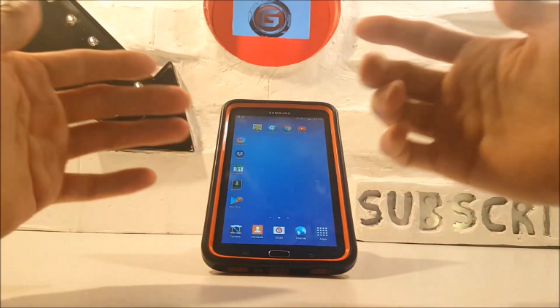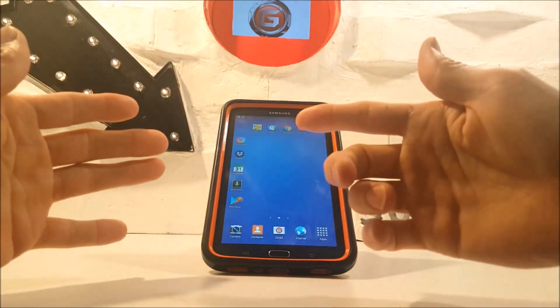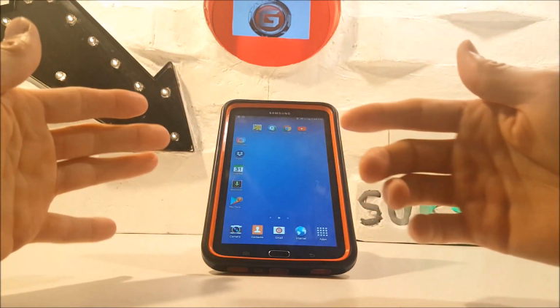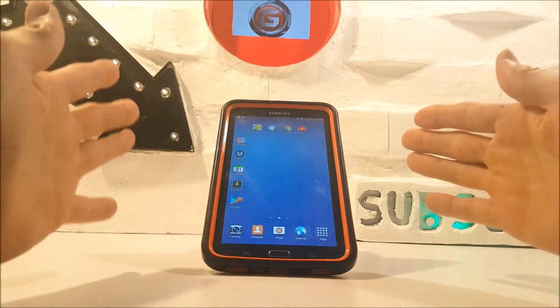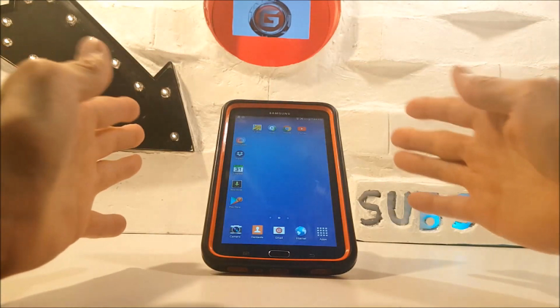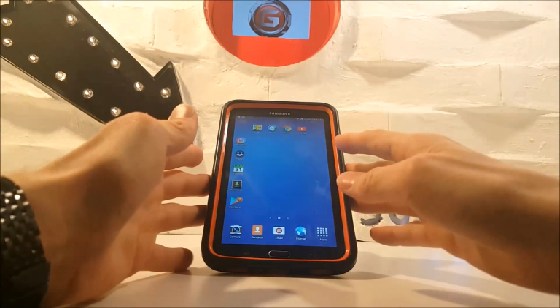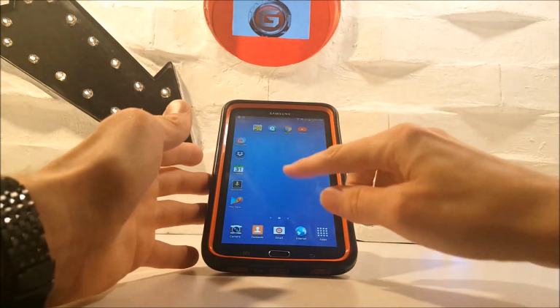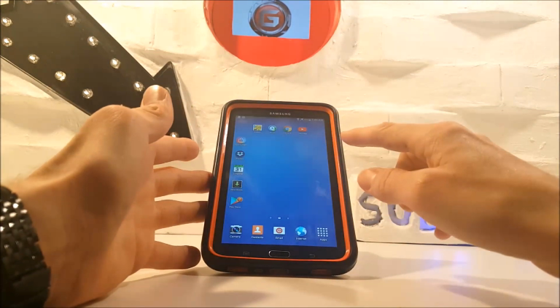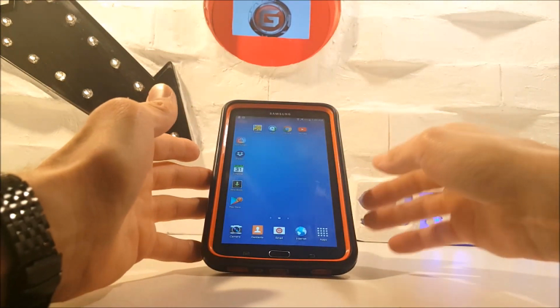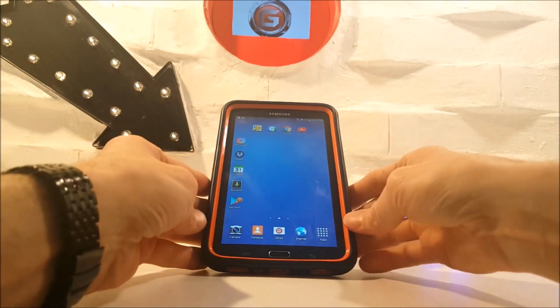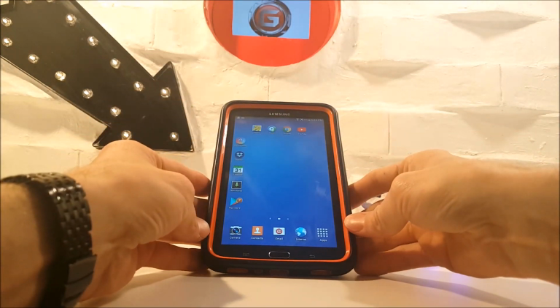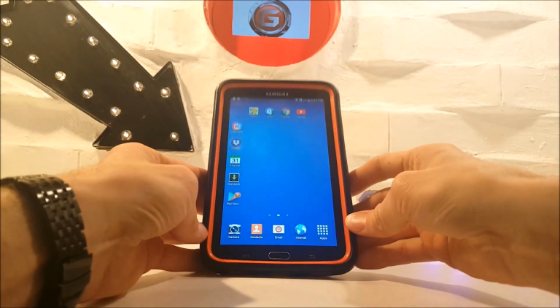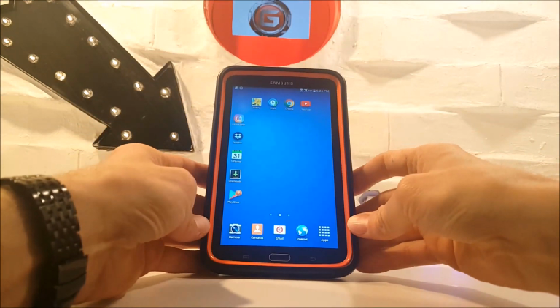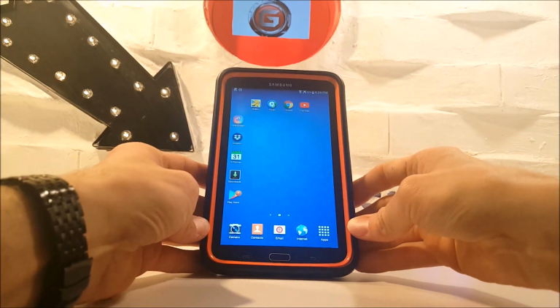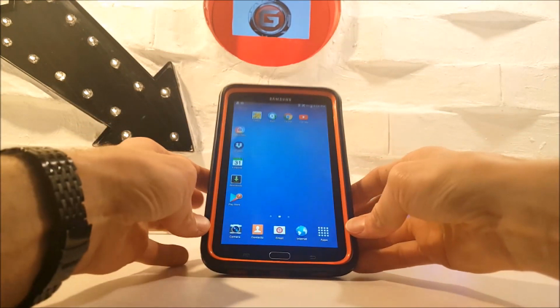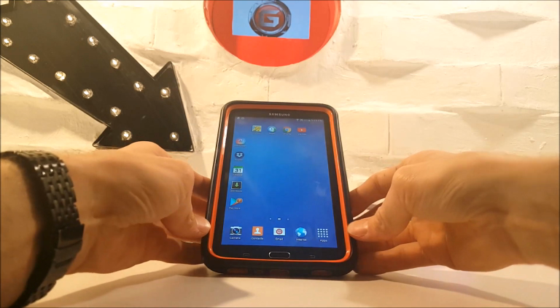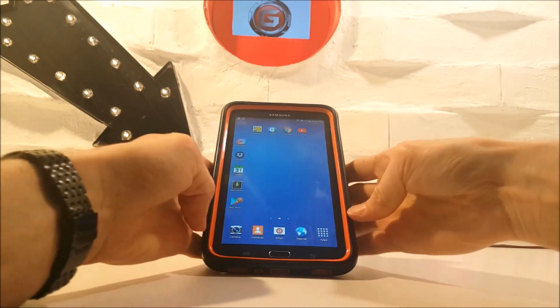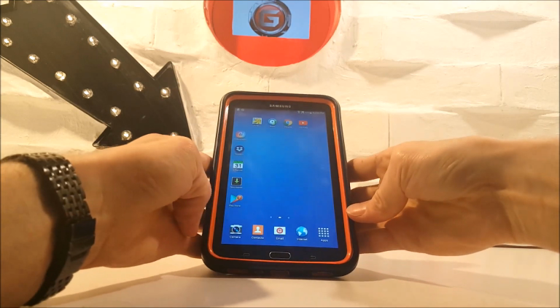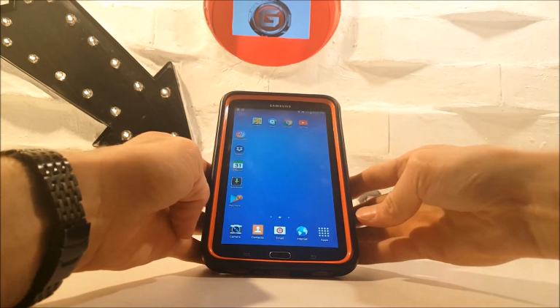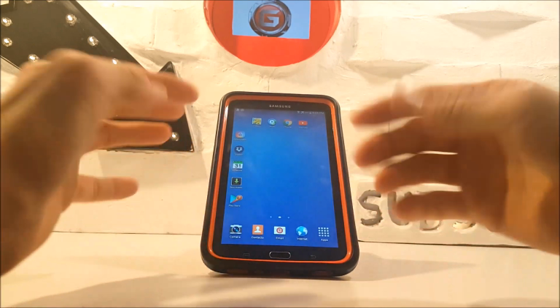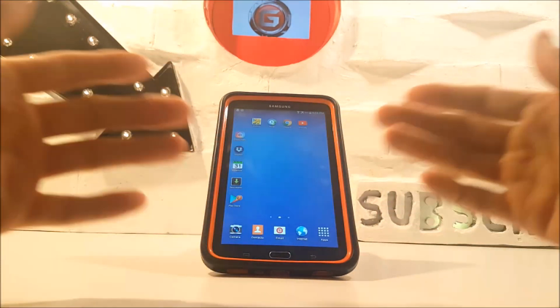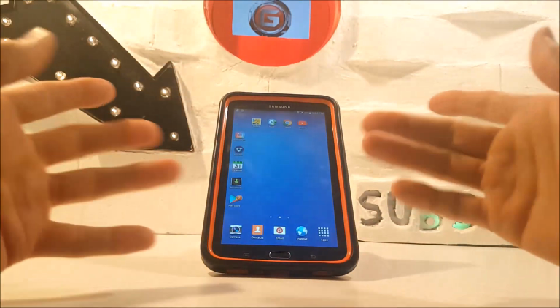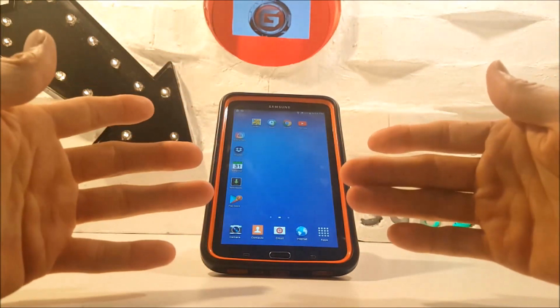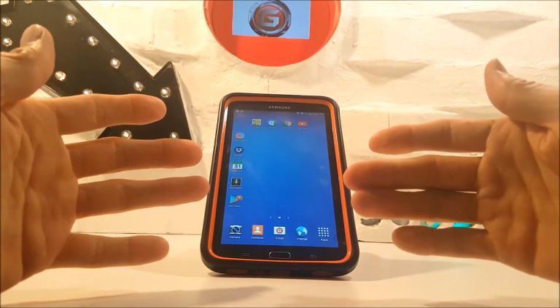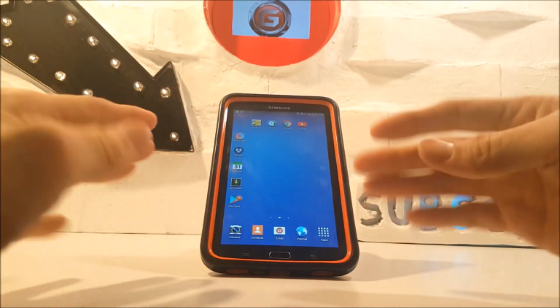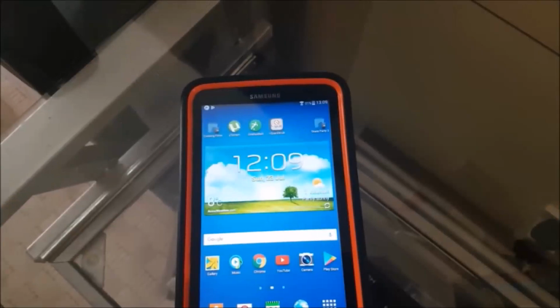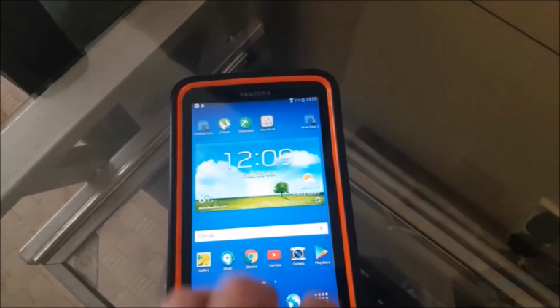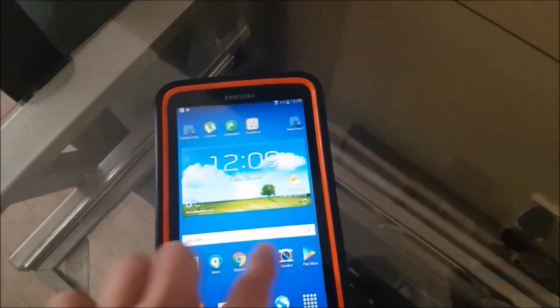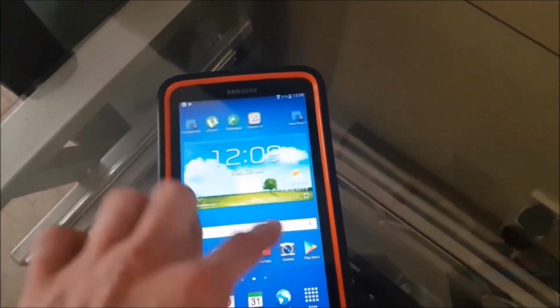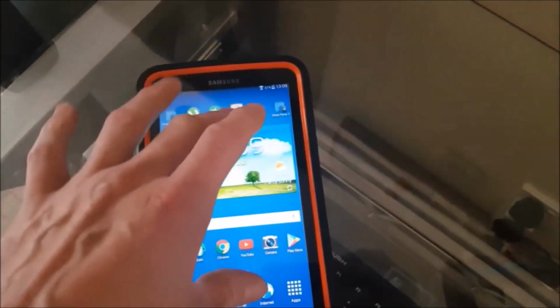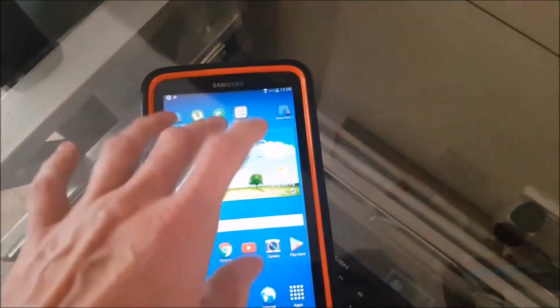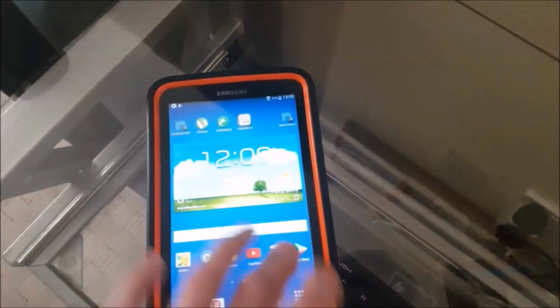Now this is just a simple video update. In one of my earlier, more amateur videos I gave a tip on how to resolve a problem with a Samsung Galaxy tablet screen — basically the screen would just freeze and become unresponsive.